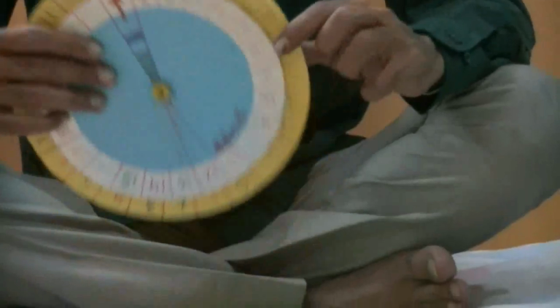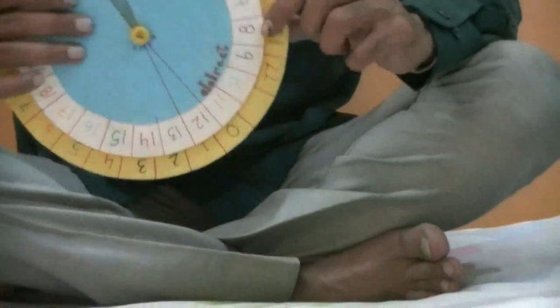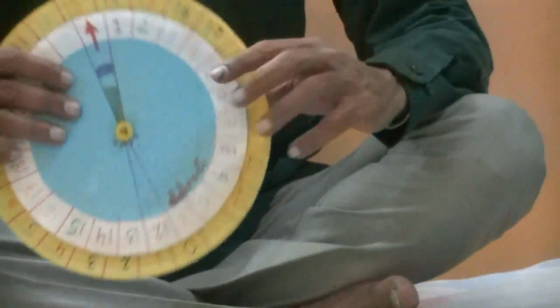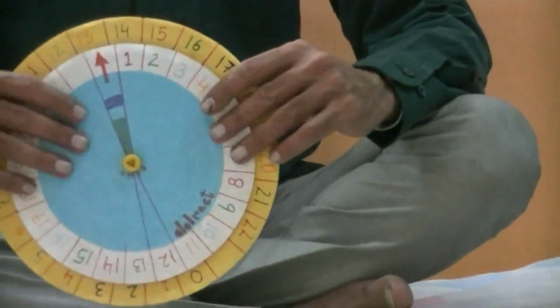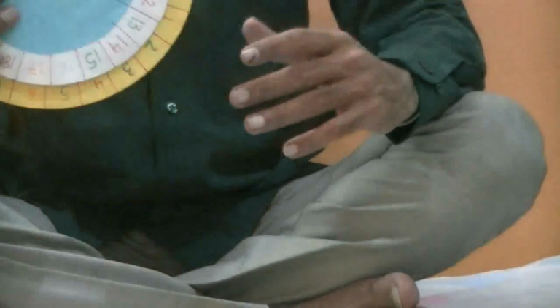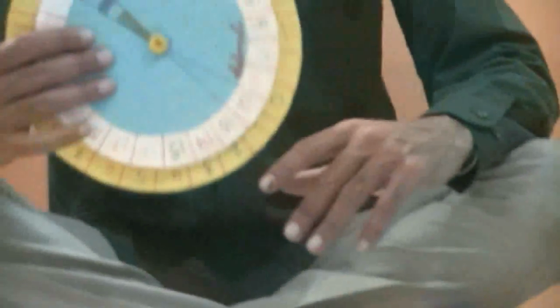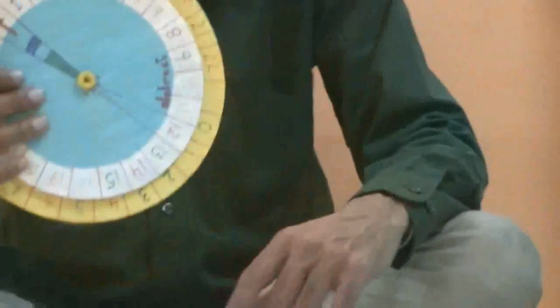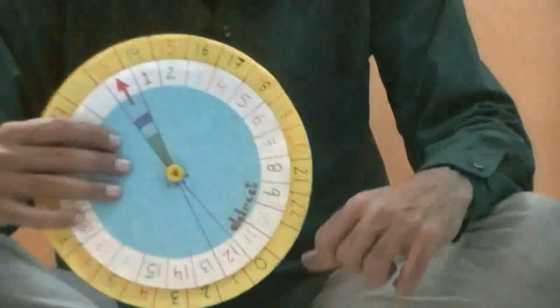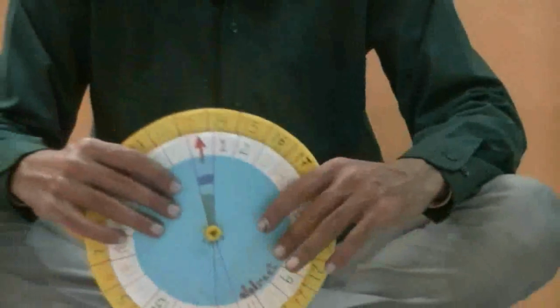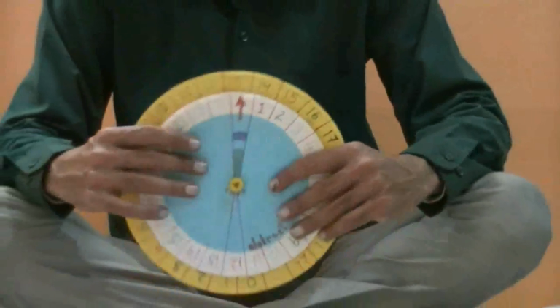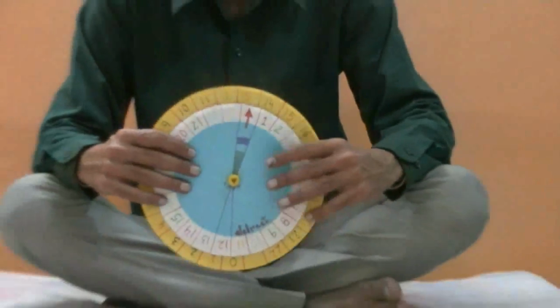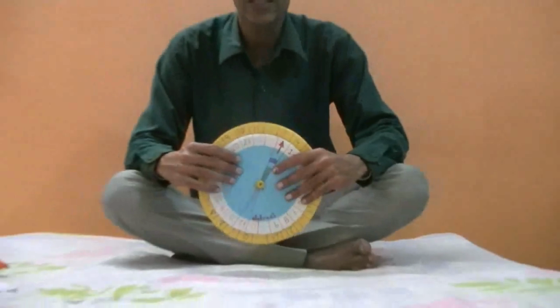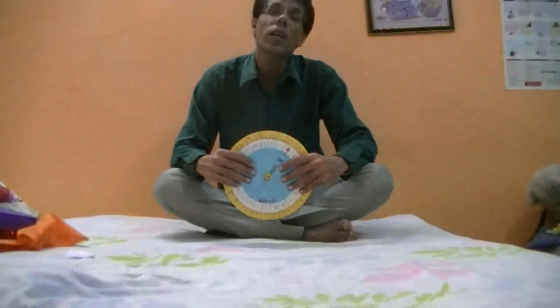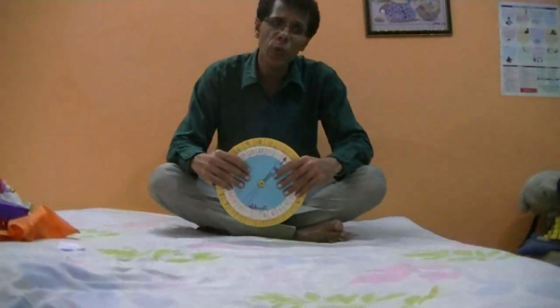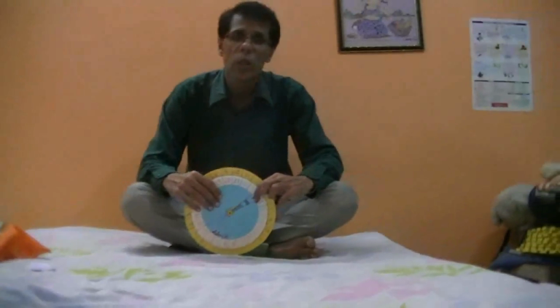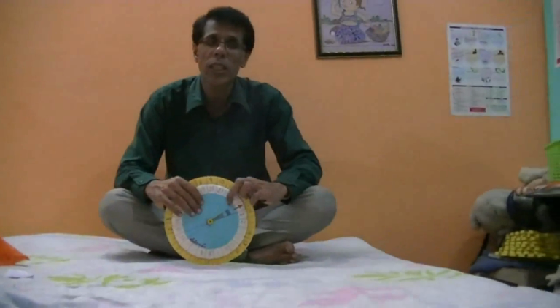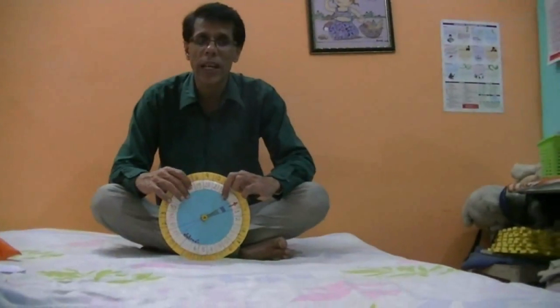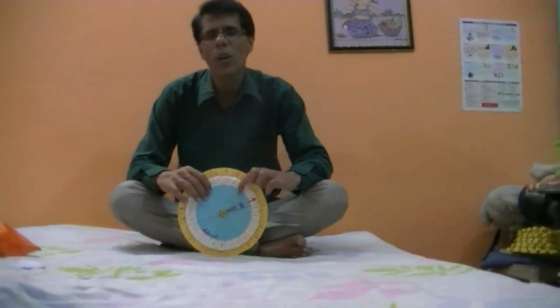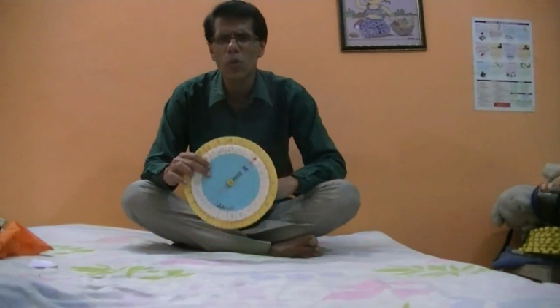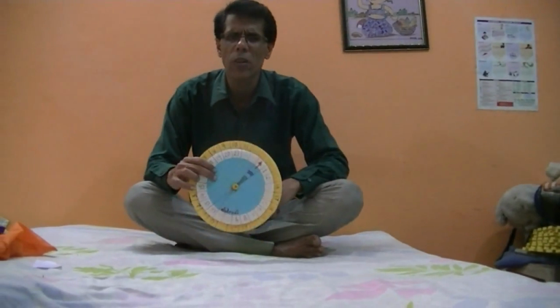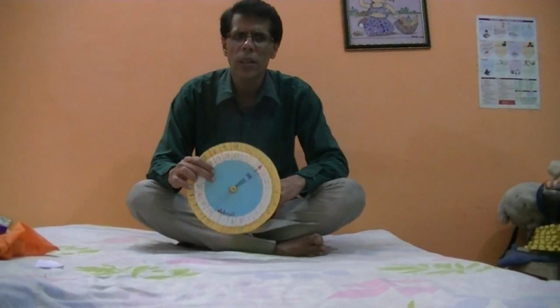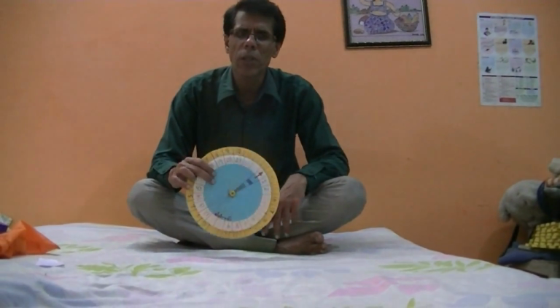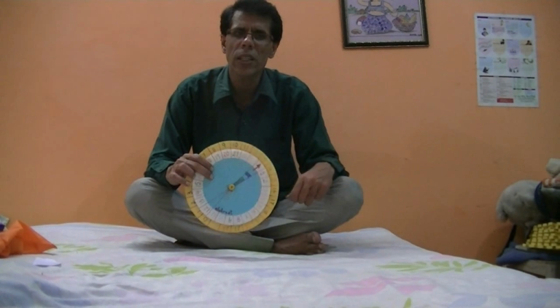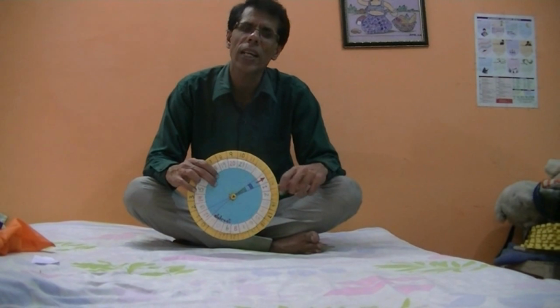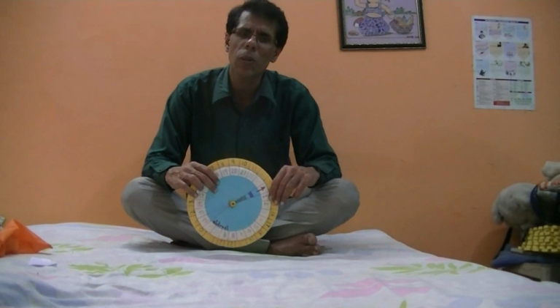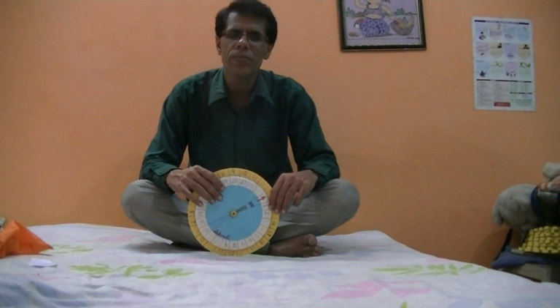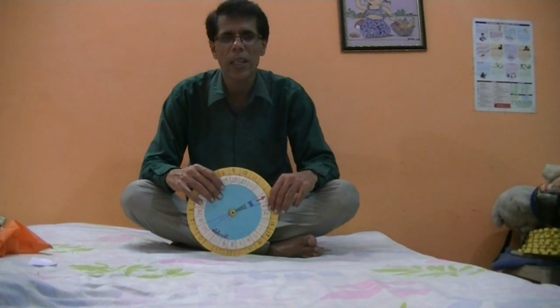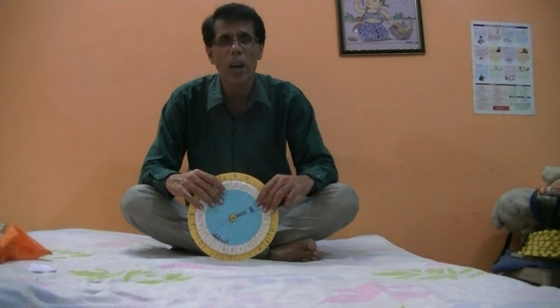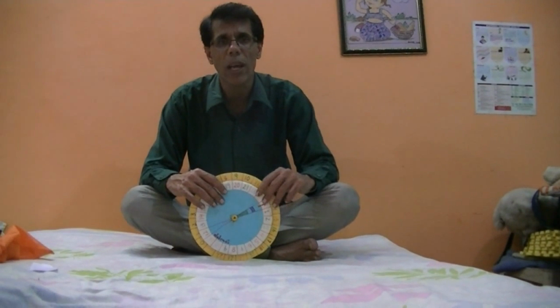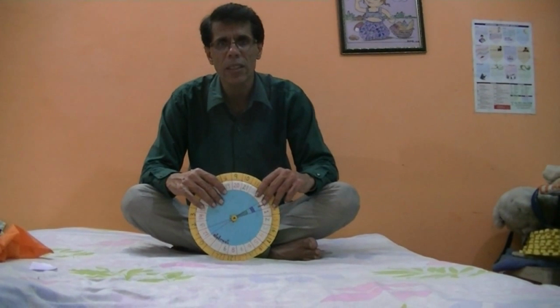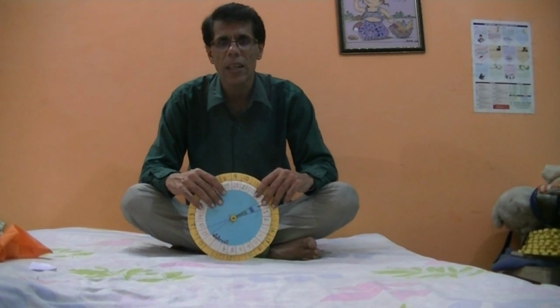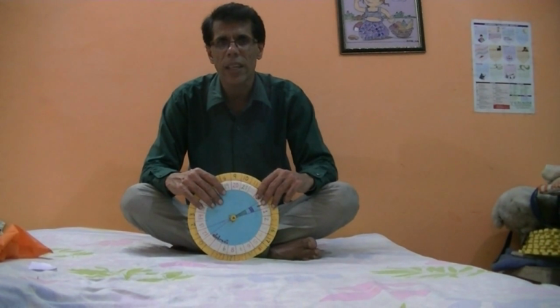You can make it at home — very cheap model — and it is very useful to teach a child. Not for a school project only, but you can teach a child at home also. I hope you like it. Thanks.